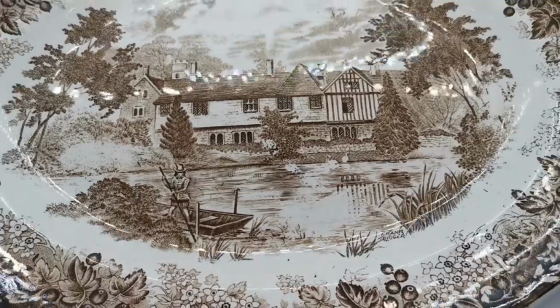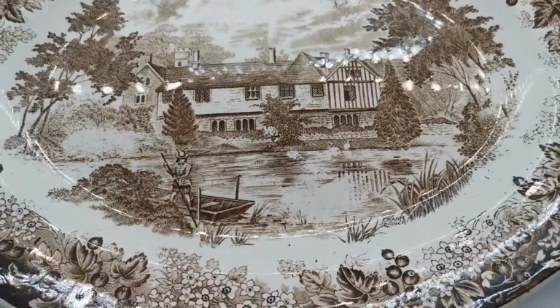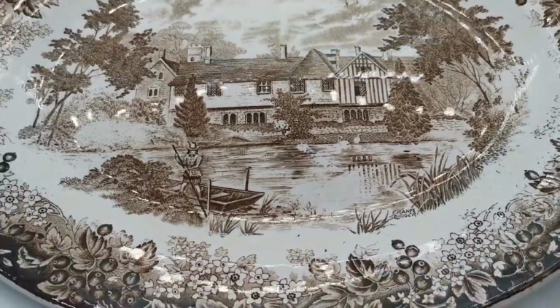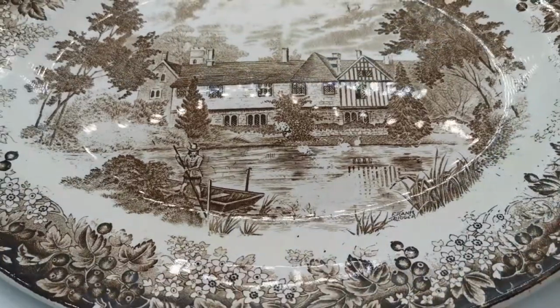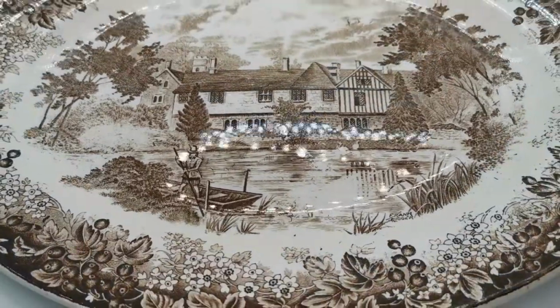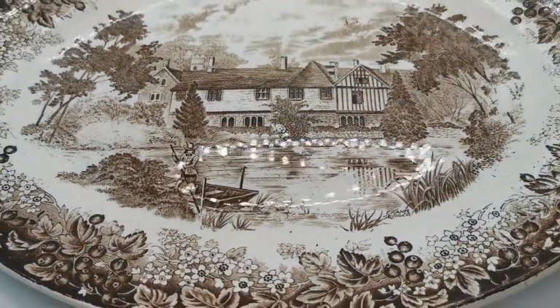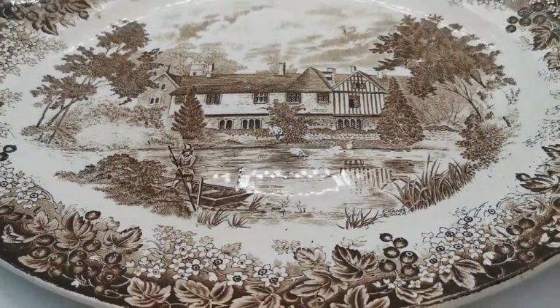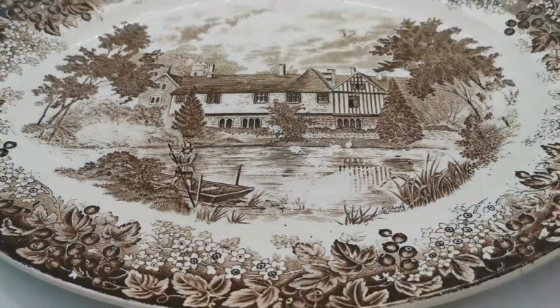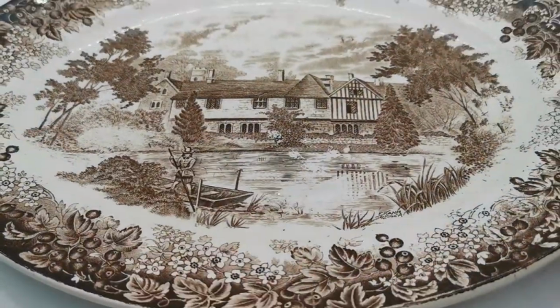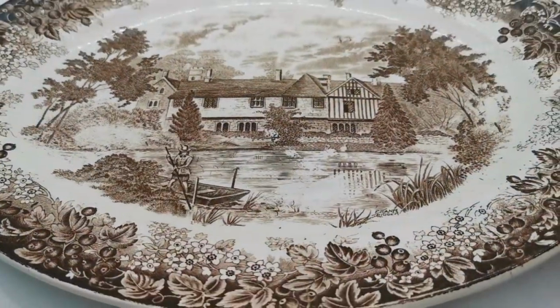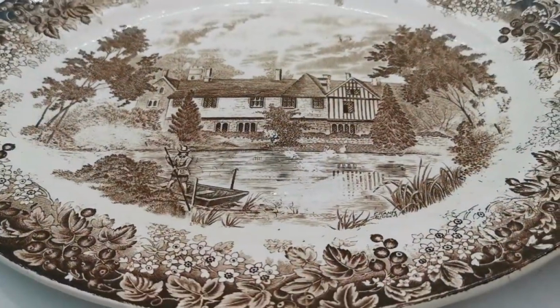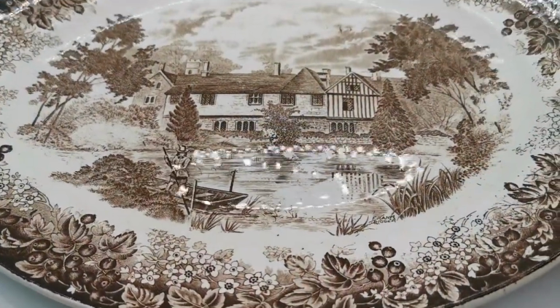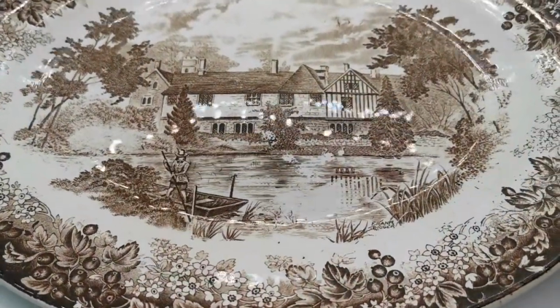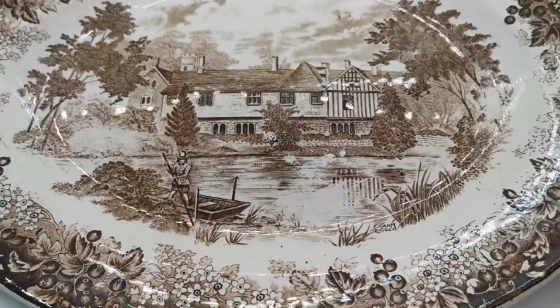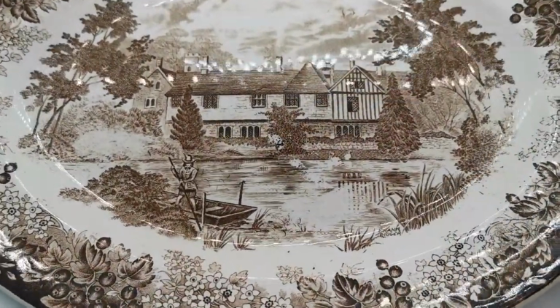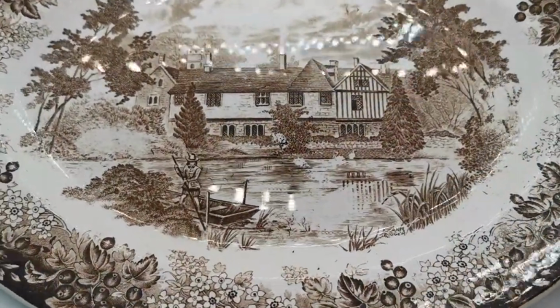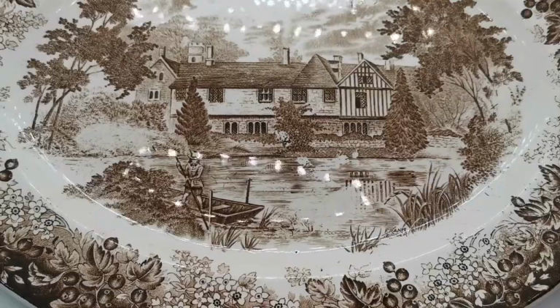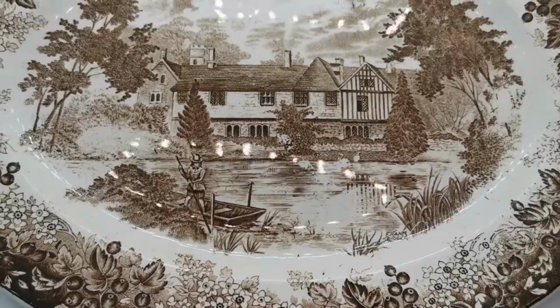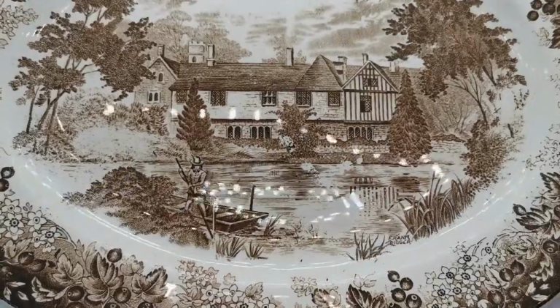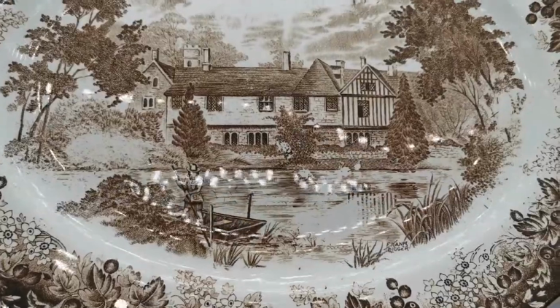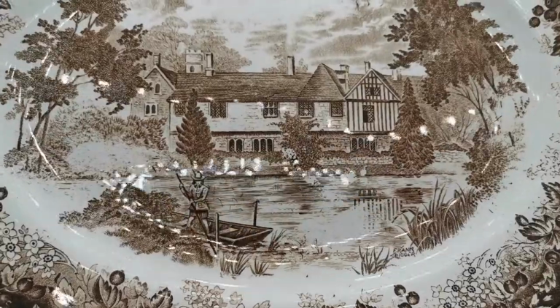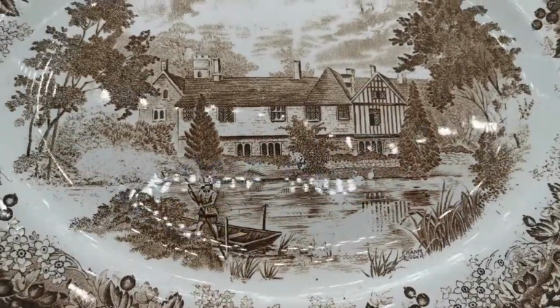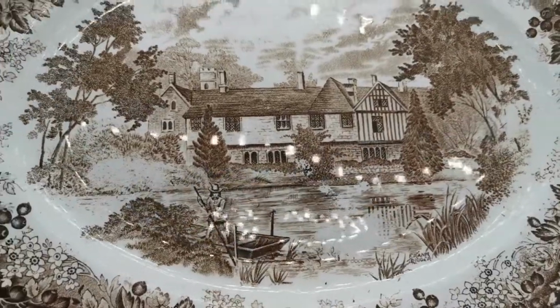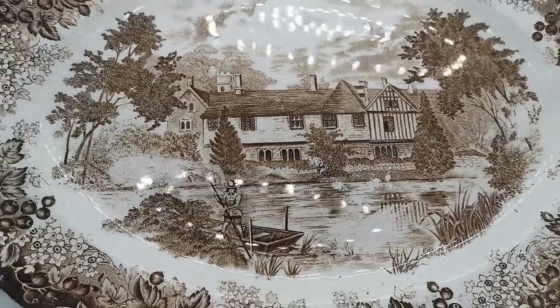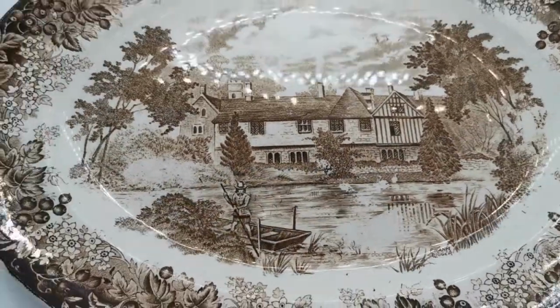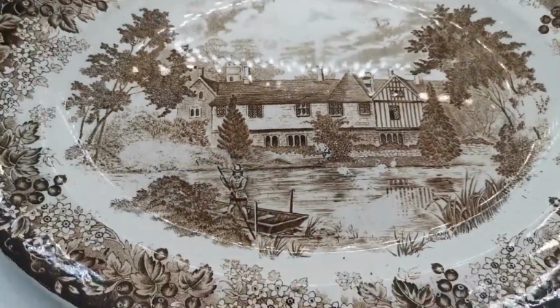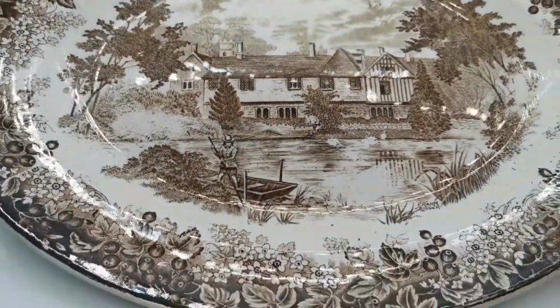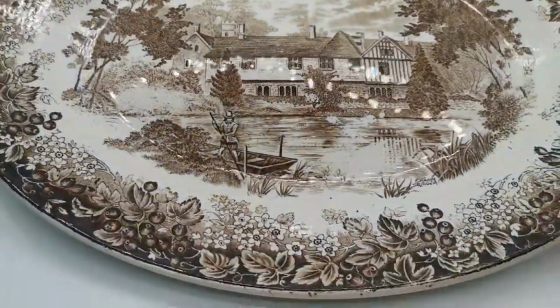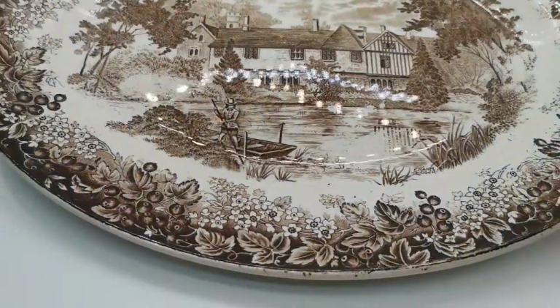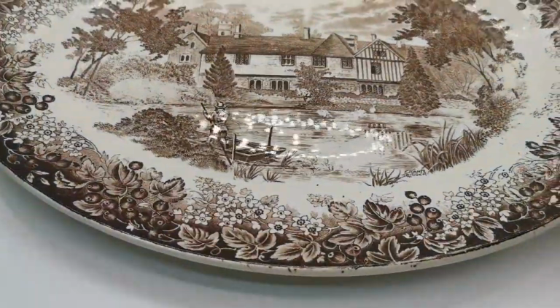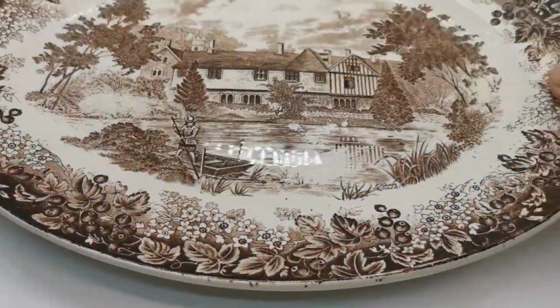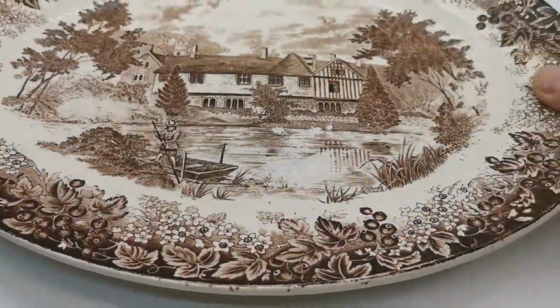You can see the glaze is in very nice vintage condition — really bright, very few knife marks on this, and no glaze crazing on the front surface.